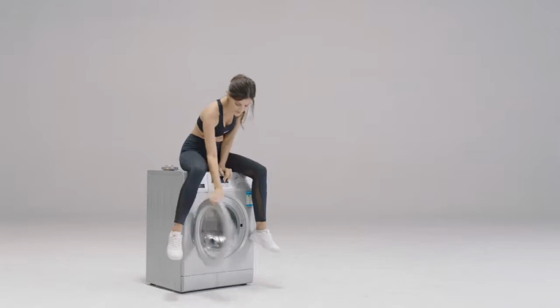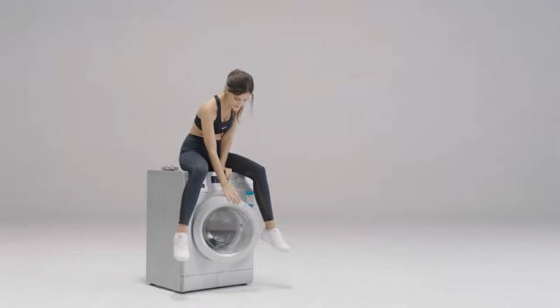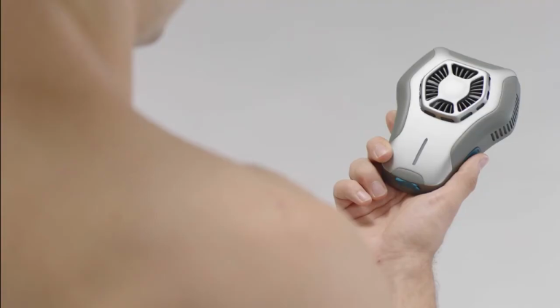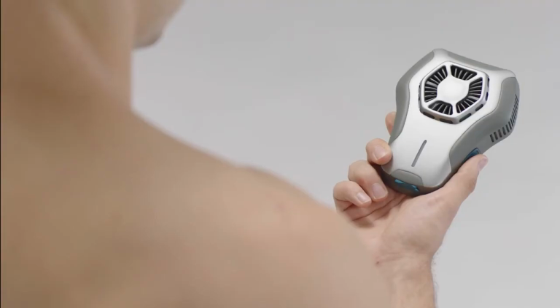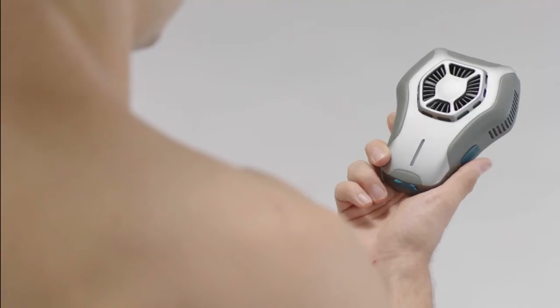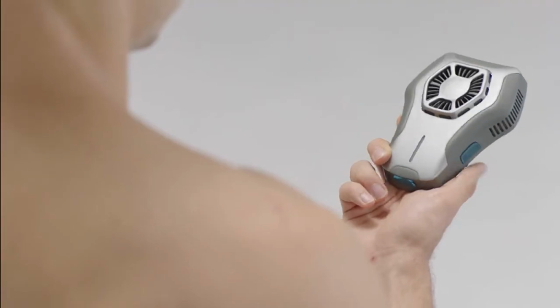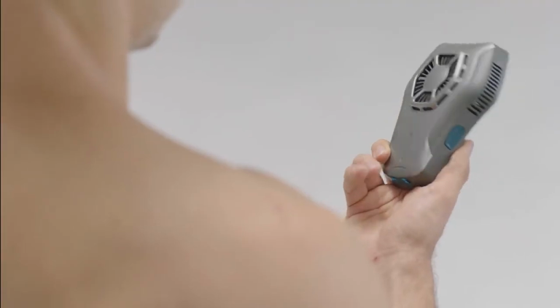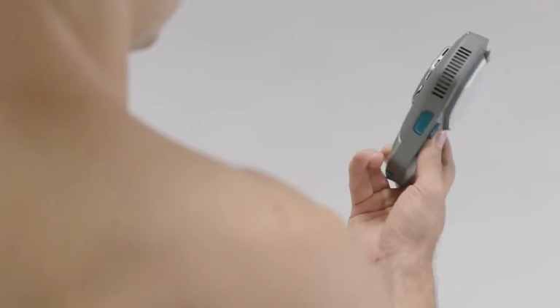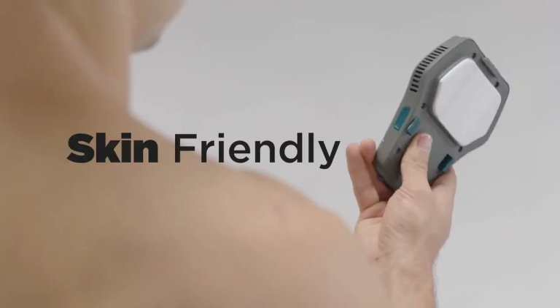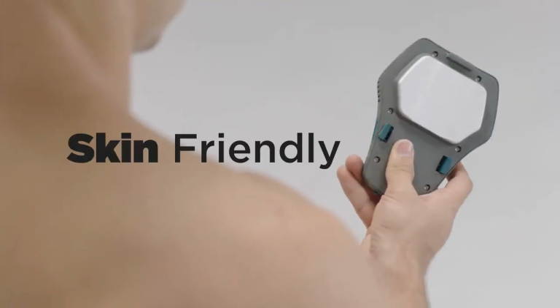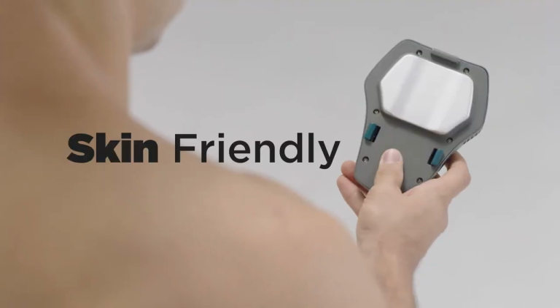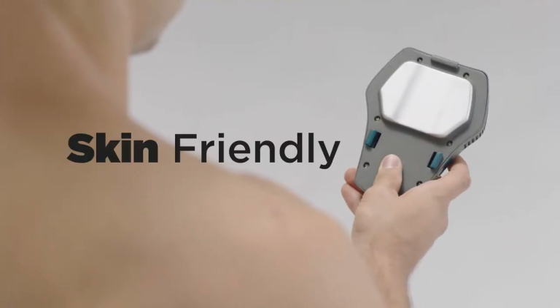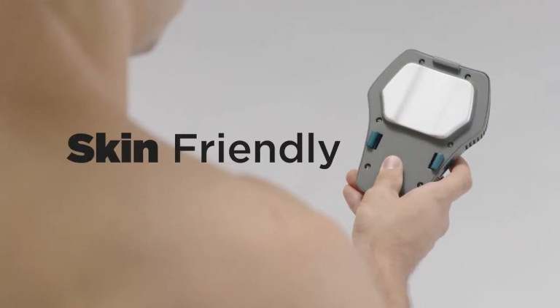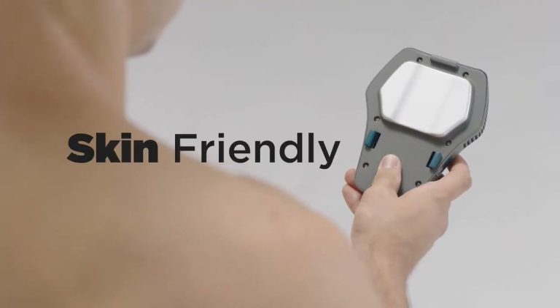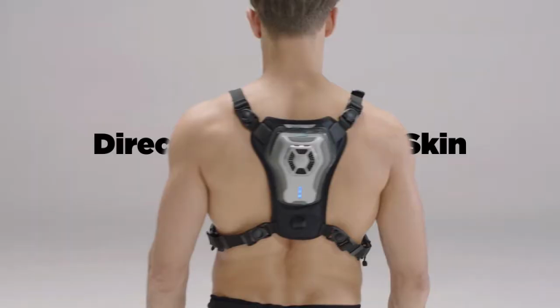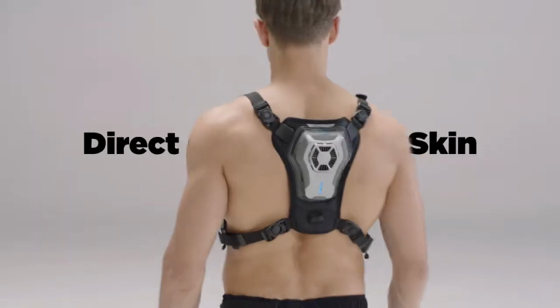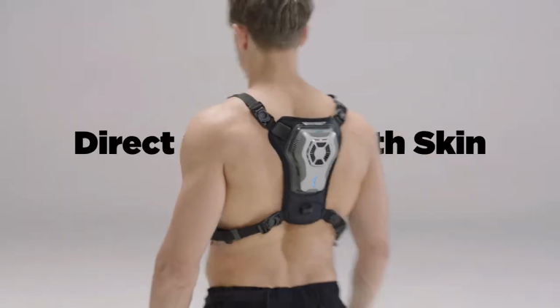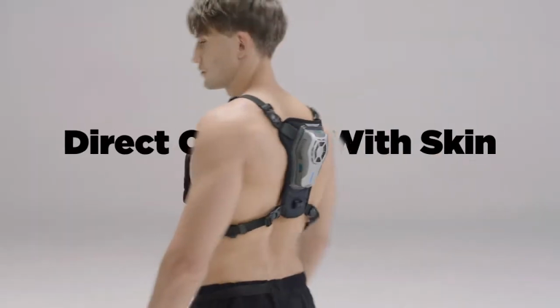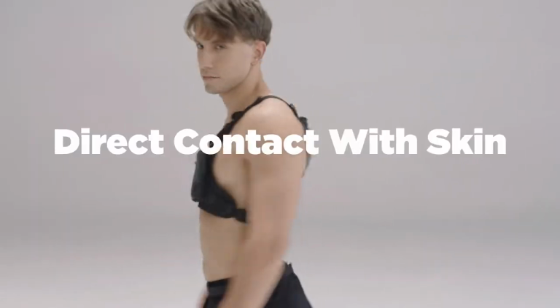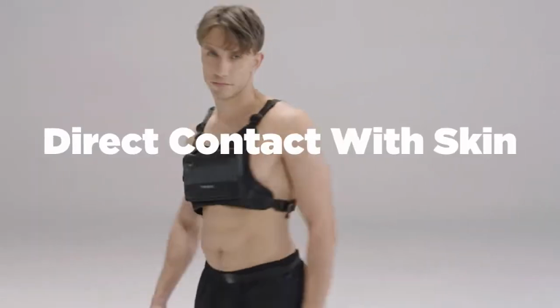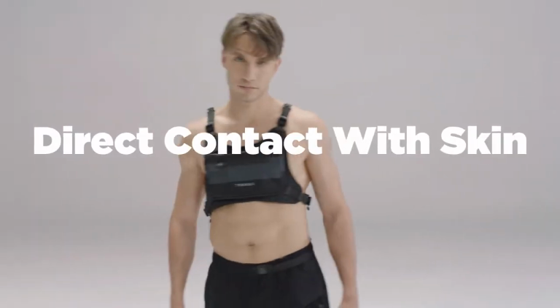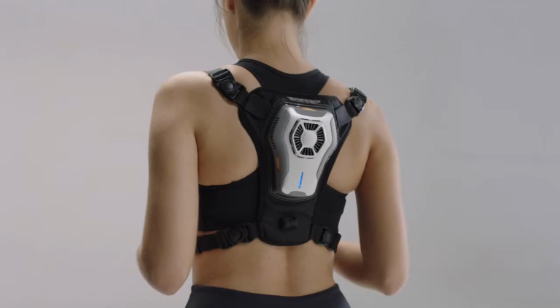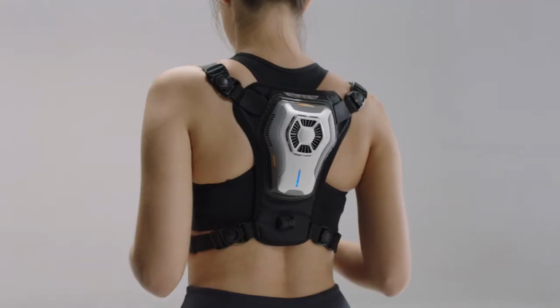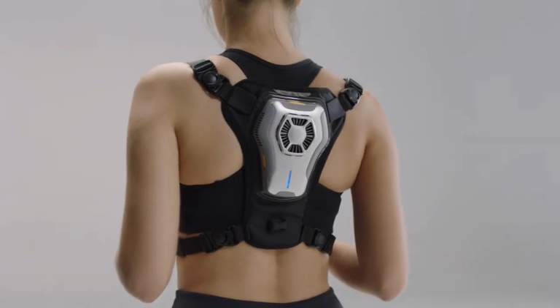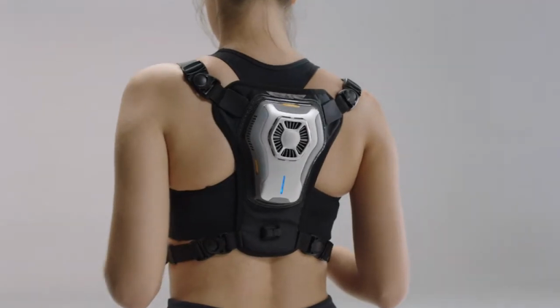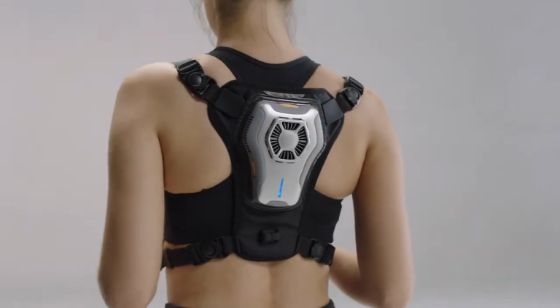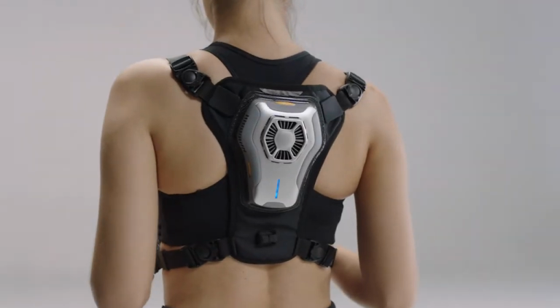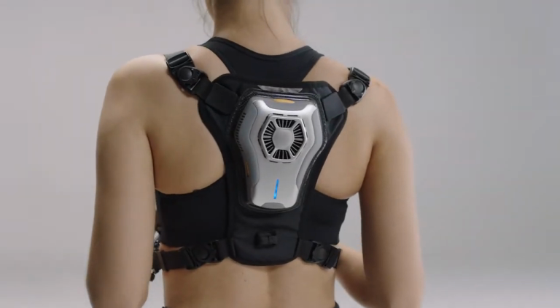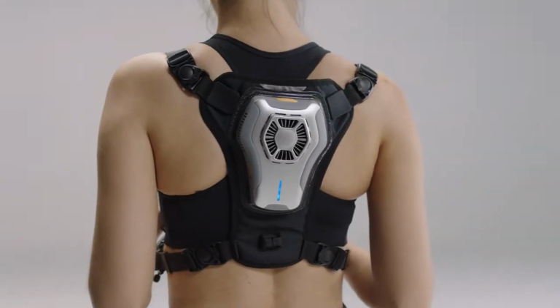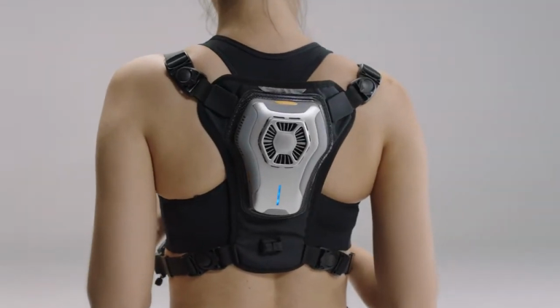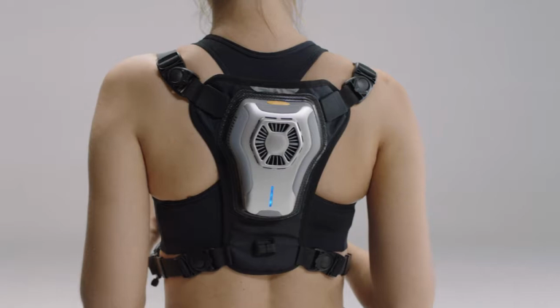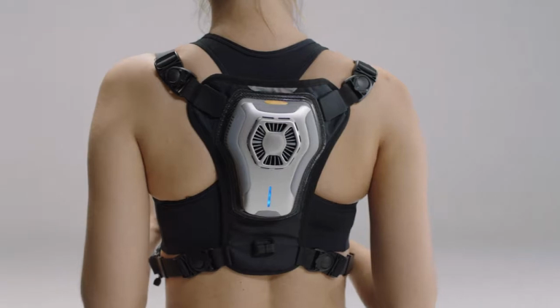The vest is made with special stainless steel with high strength and cooling transmission ability that can have direct contact with the skin. You can wear it alone or with a t-shirt on top as you wish.